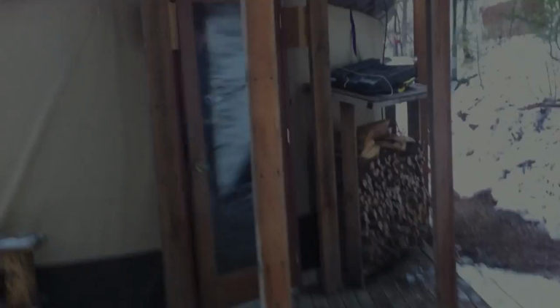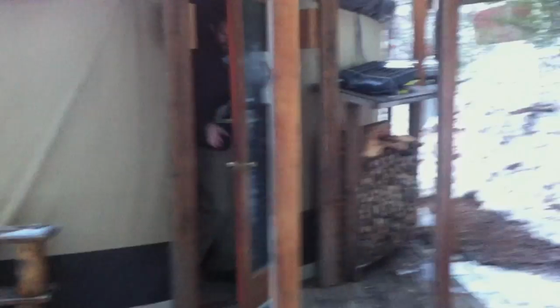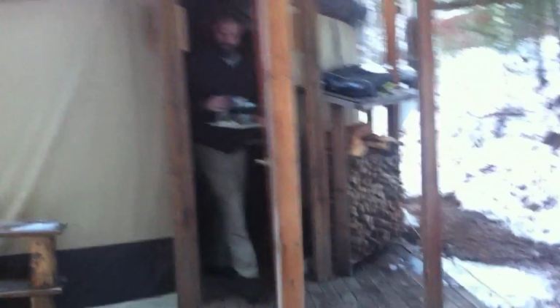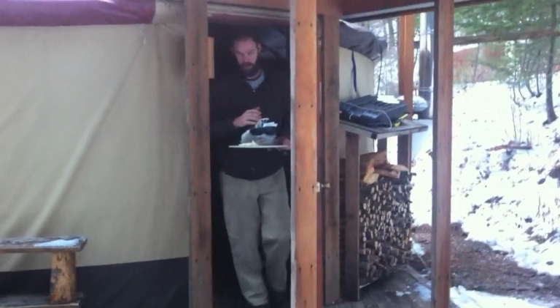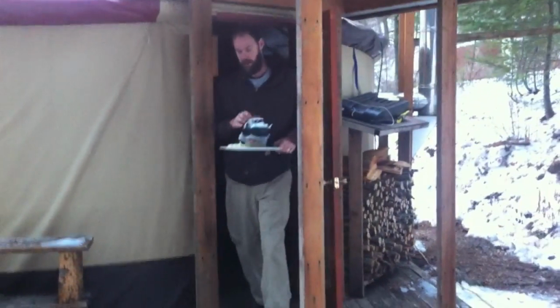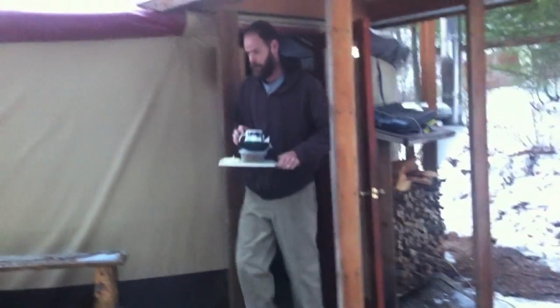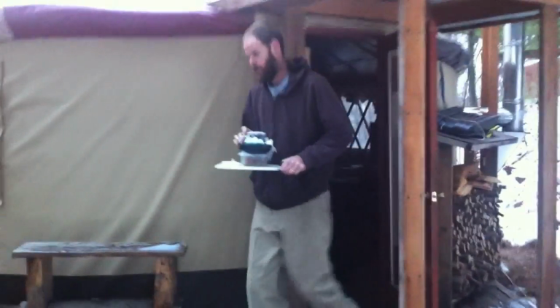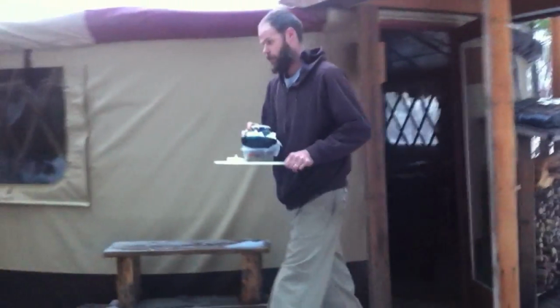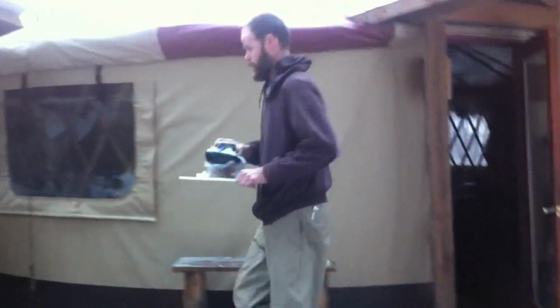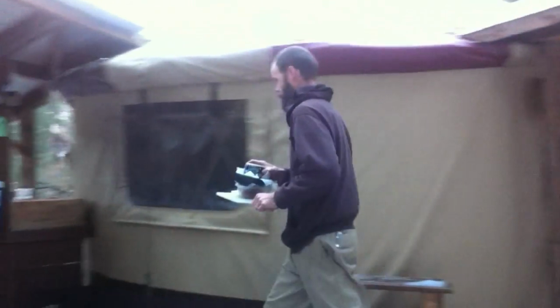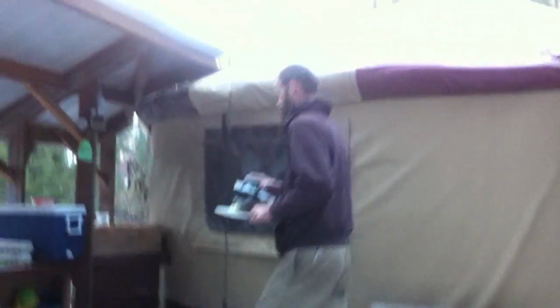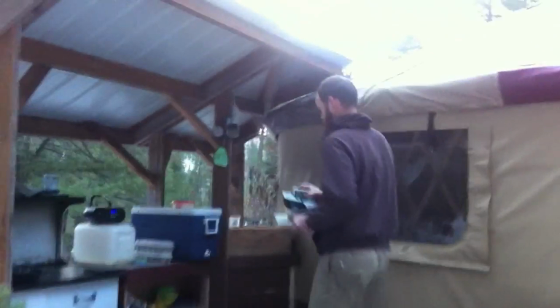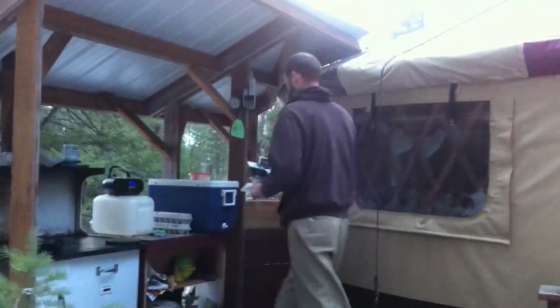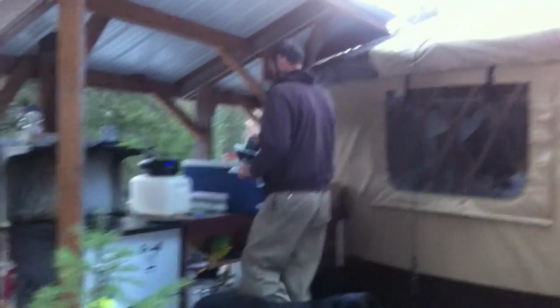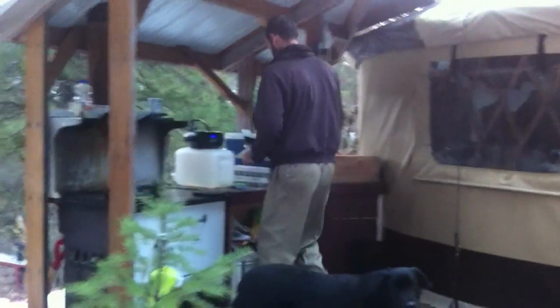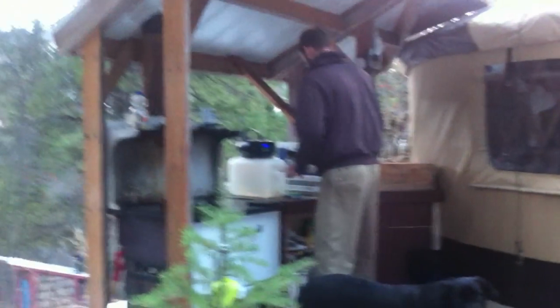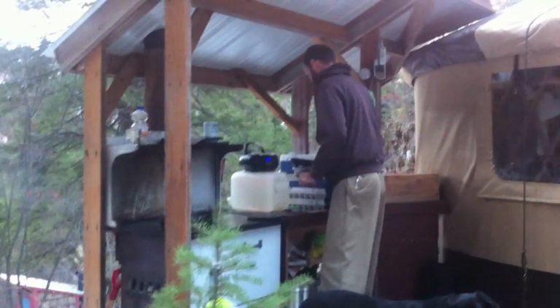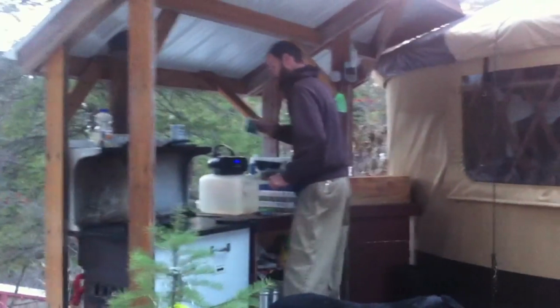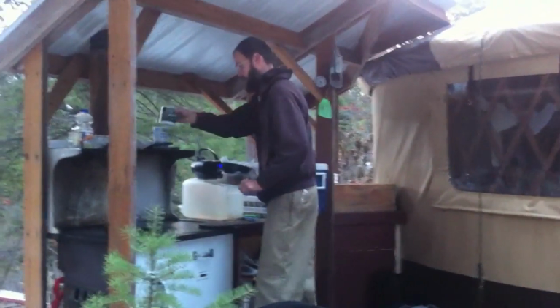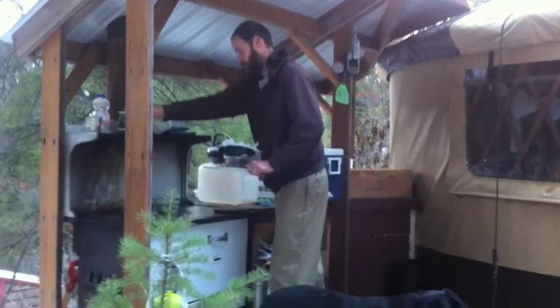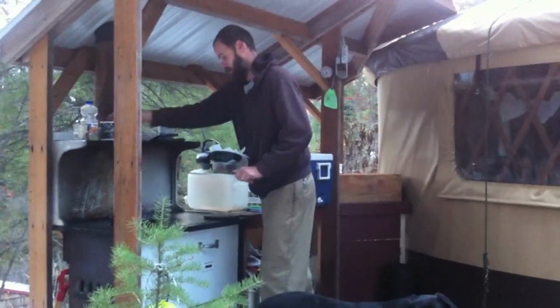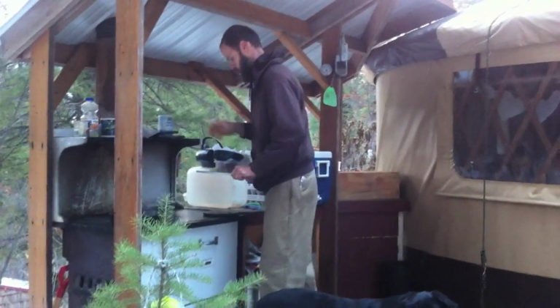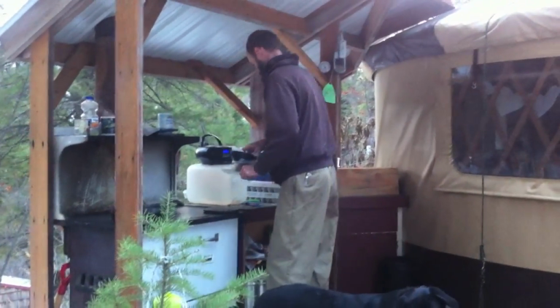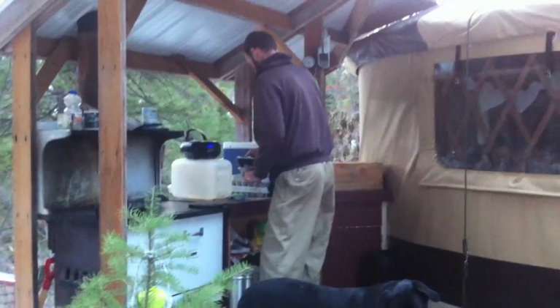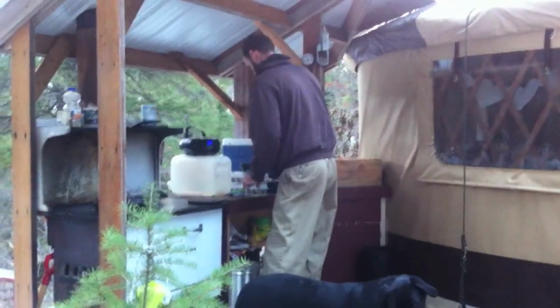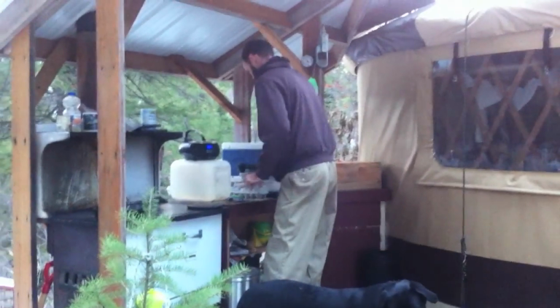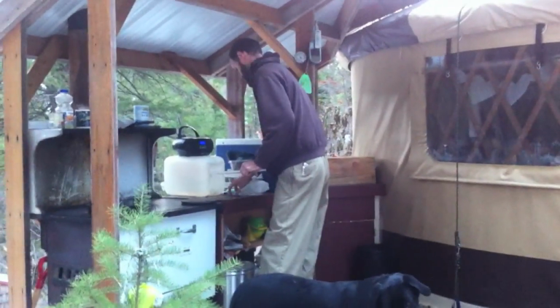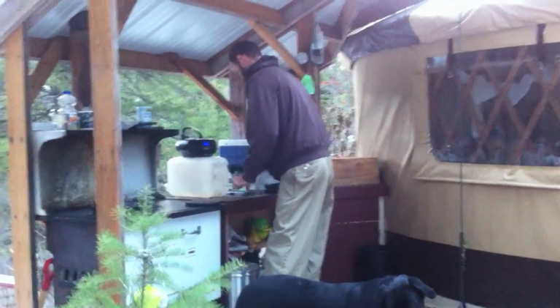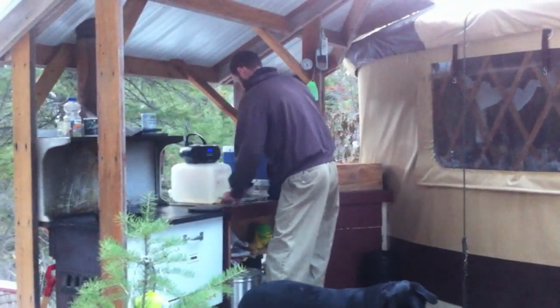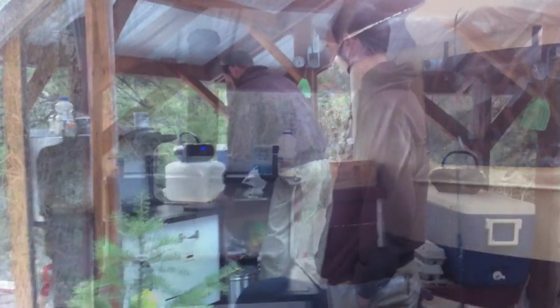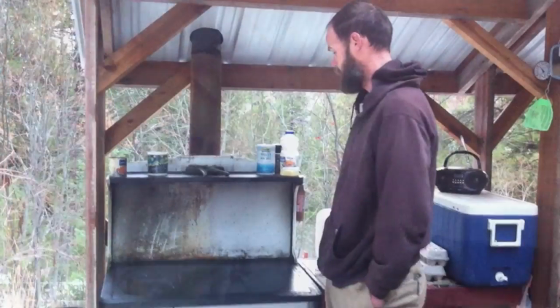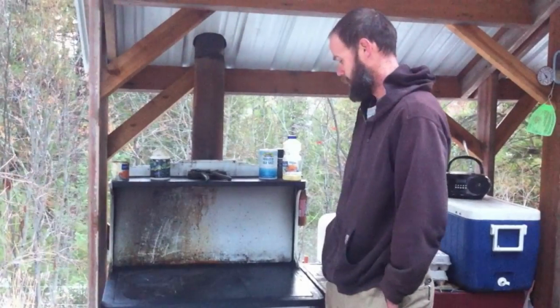You're mostly going to see Nick cooking in this video, which is not because we live off the grid or don't live off the grid — he just is the one who really likes to cook. And here he is introducing our stove.